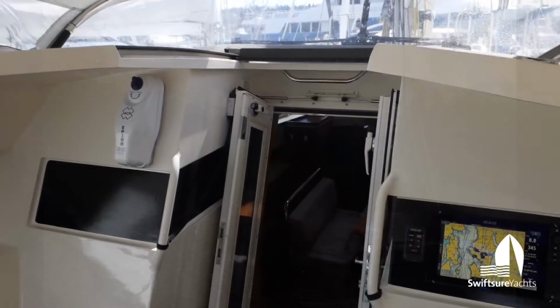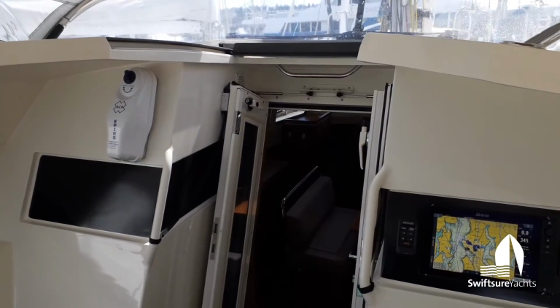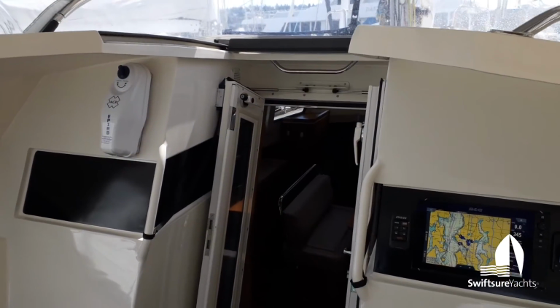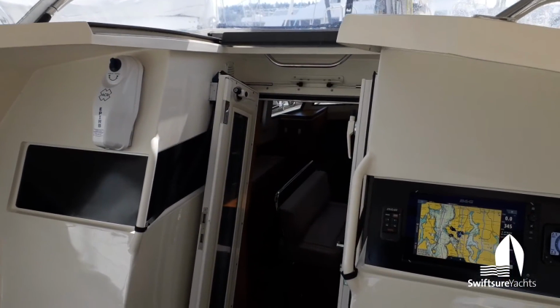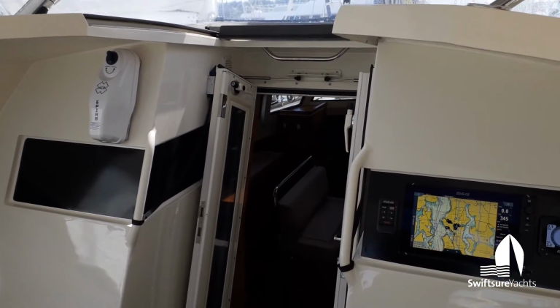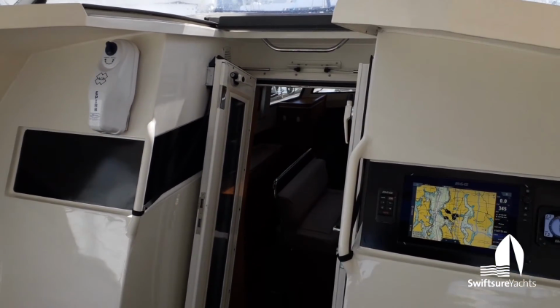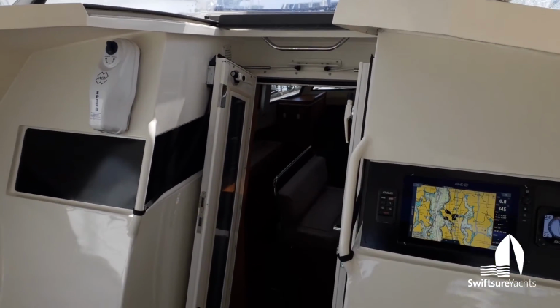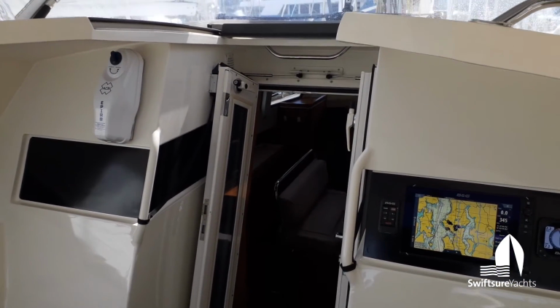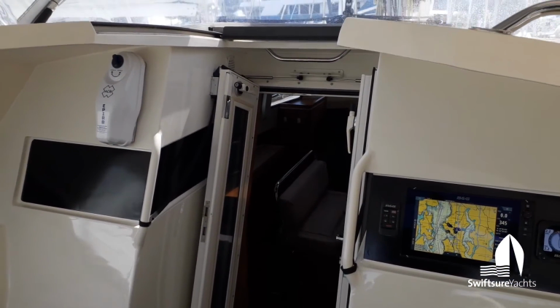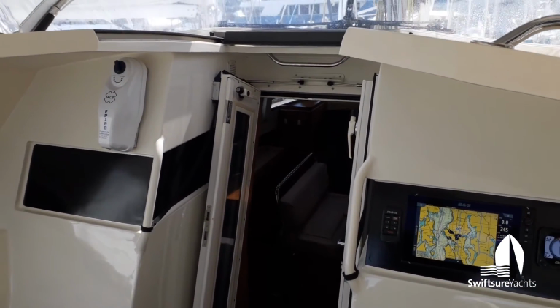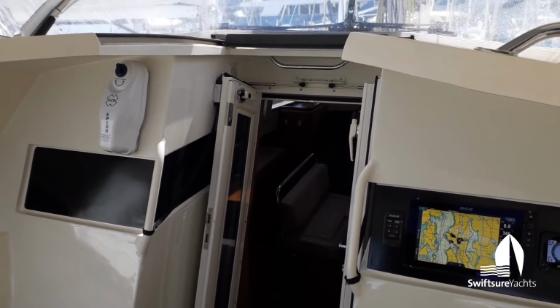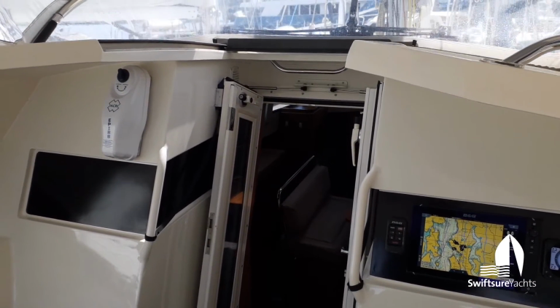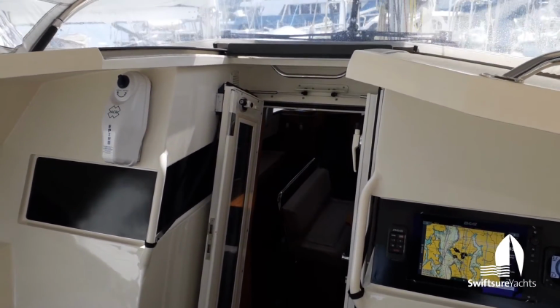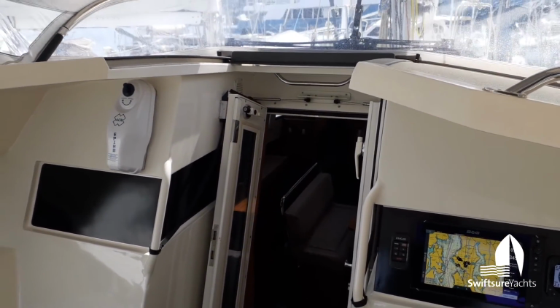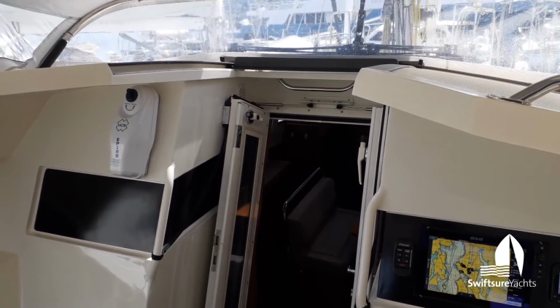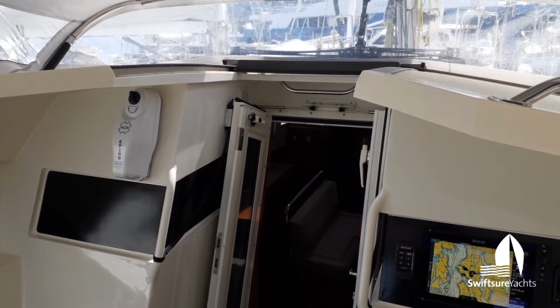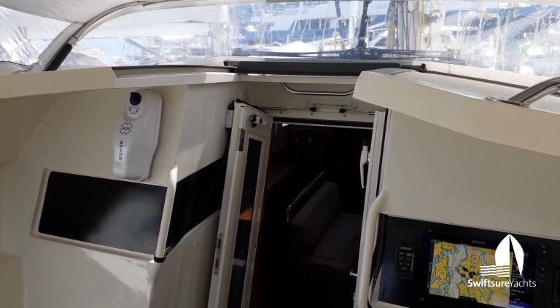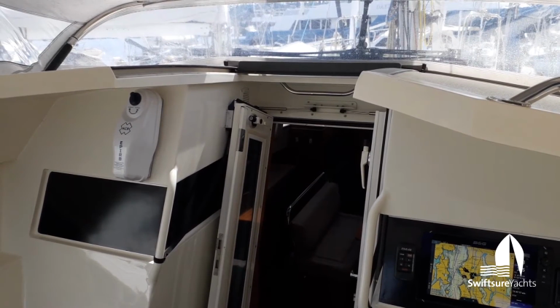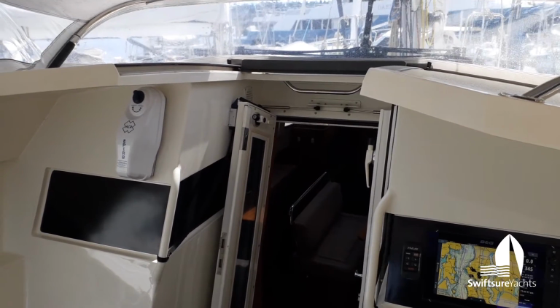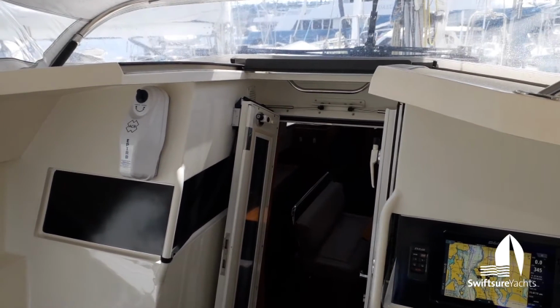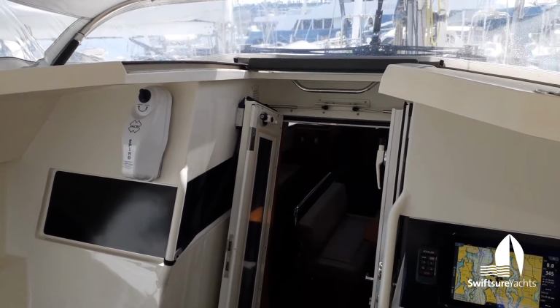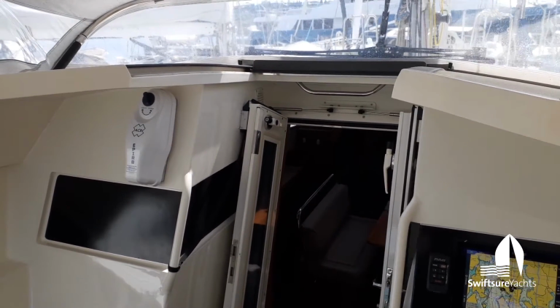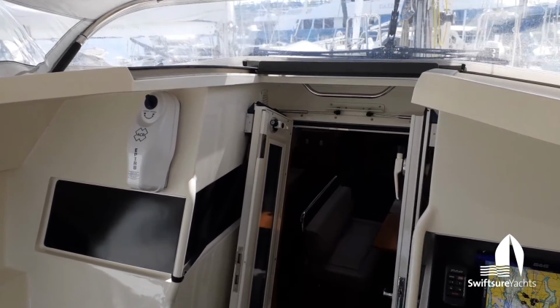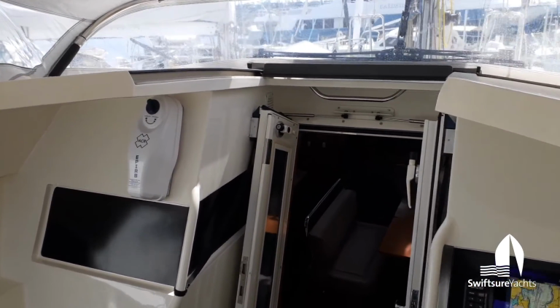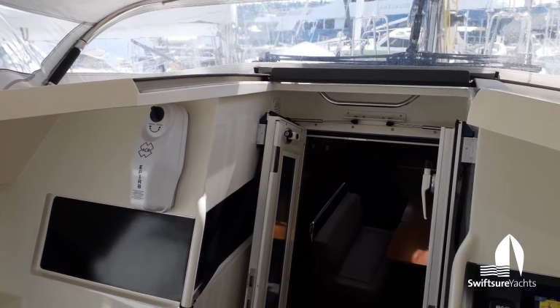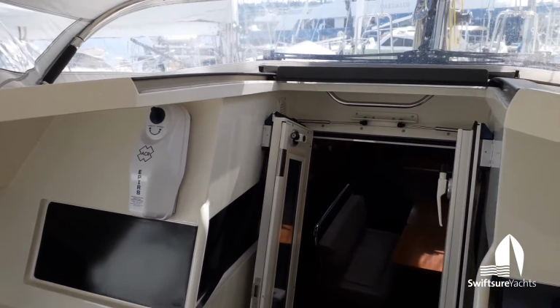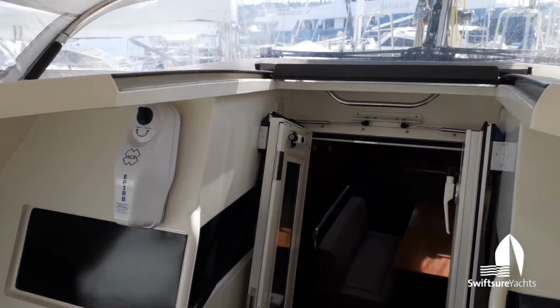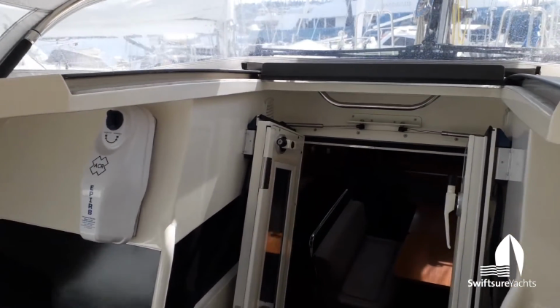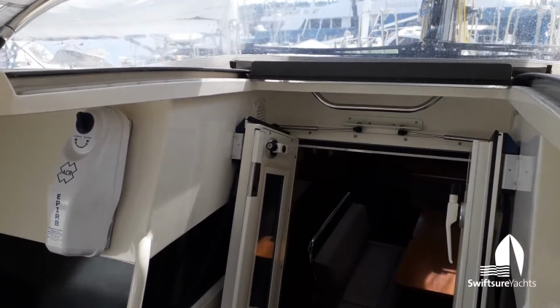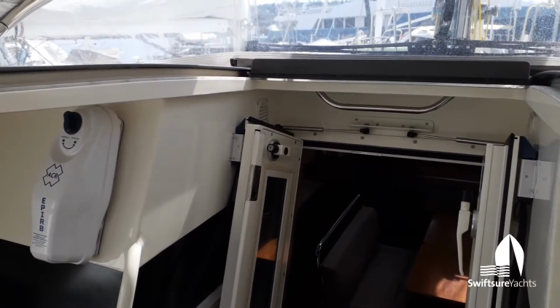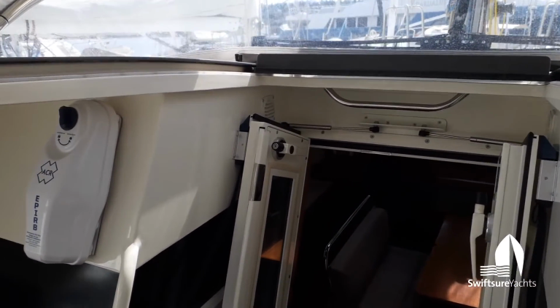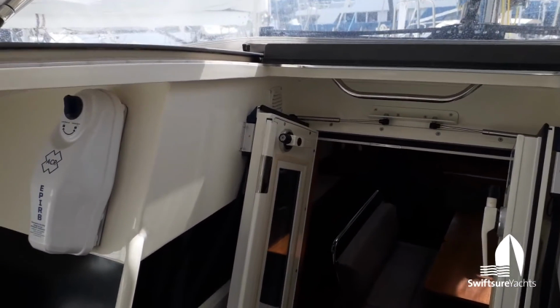We're here aboard Arctic Monkey, a 2015 Garcia Exploration 45. We're in the cockpit and we're going to go down below to take a tour of the interior.